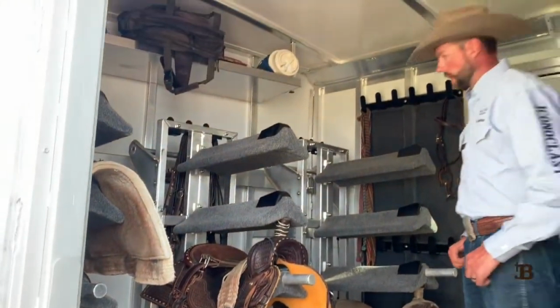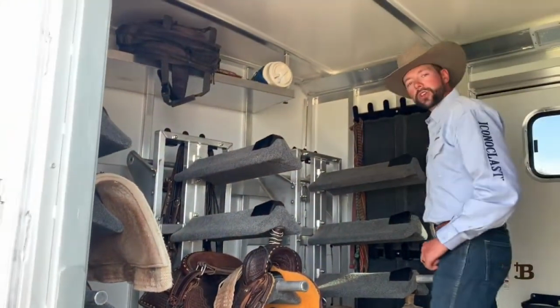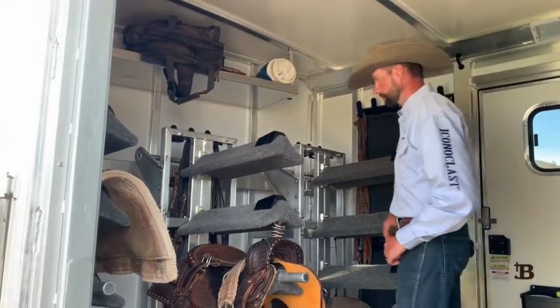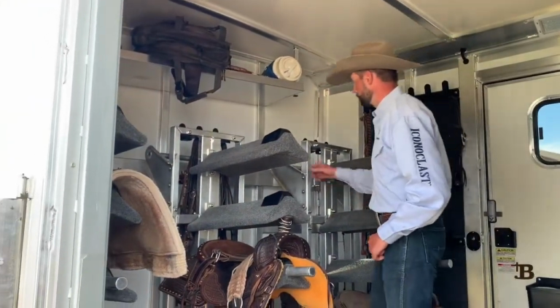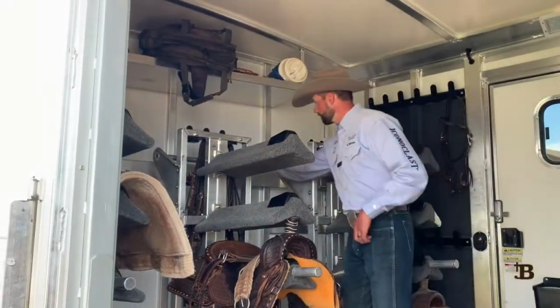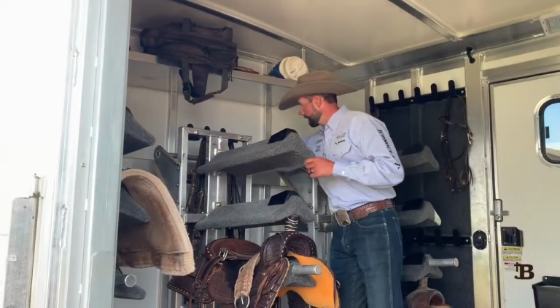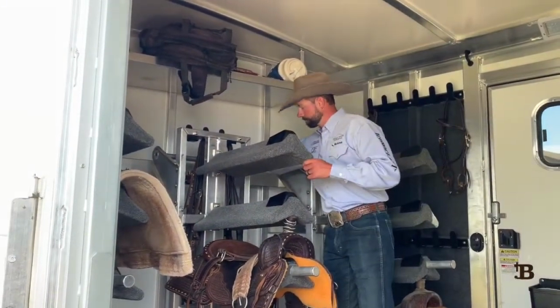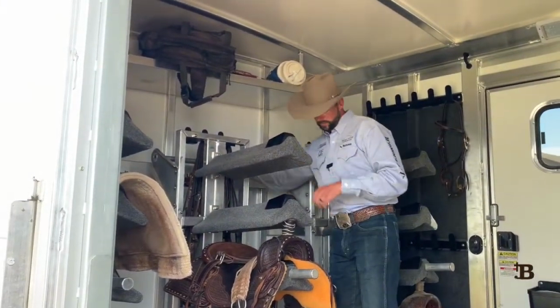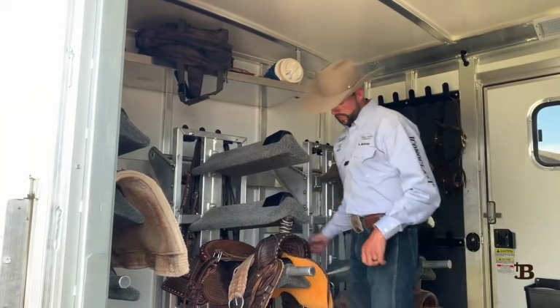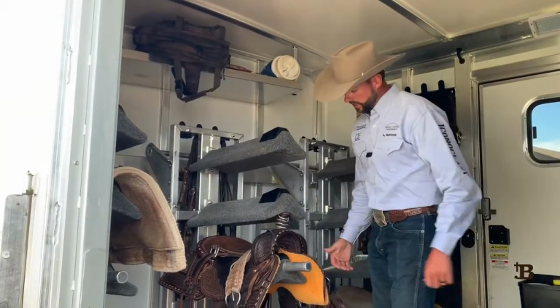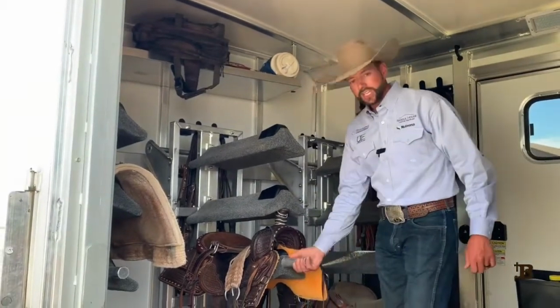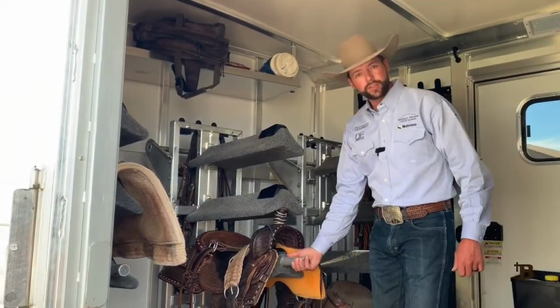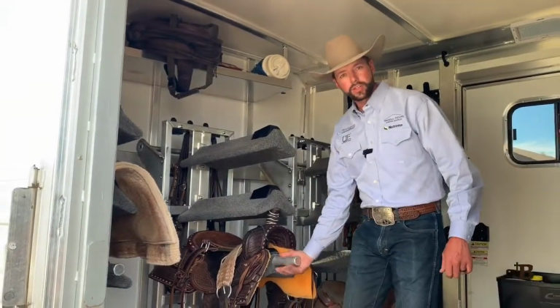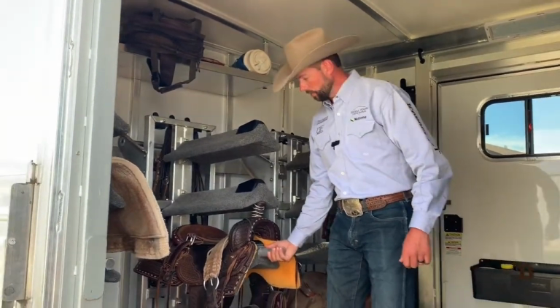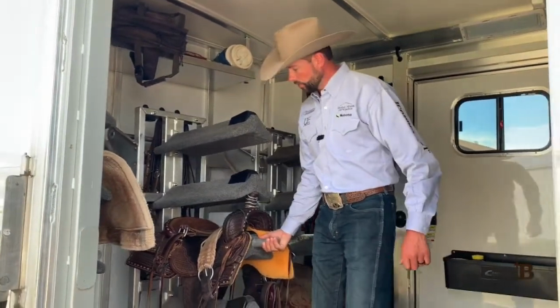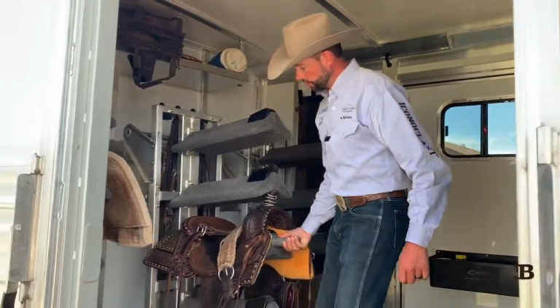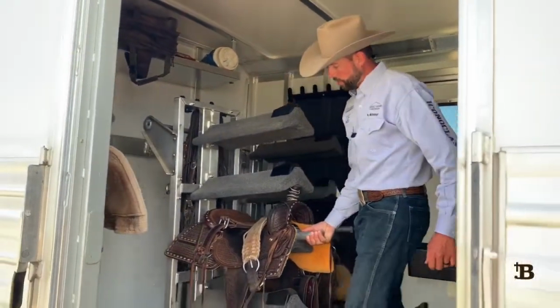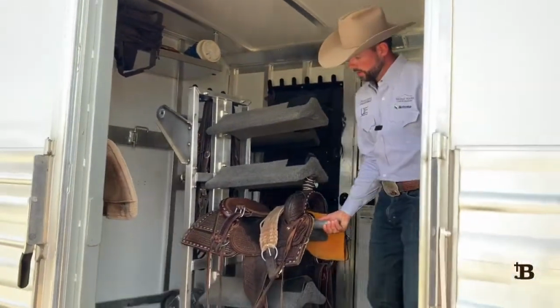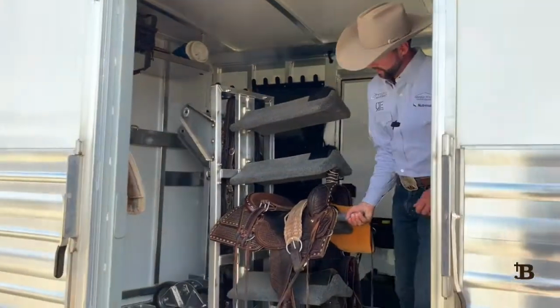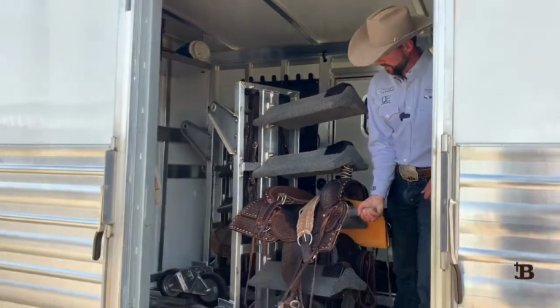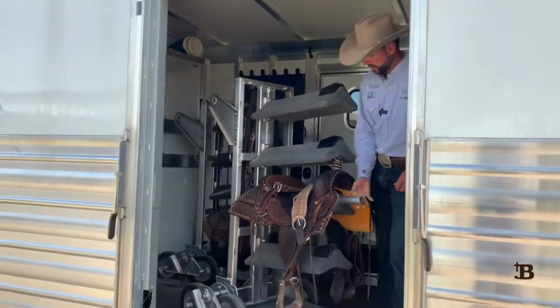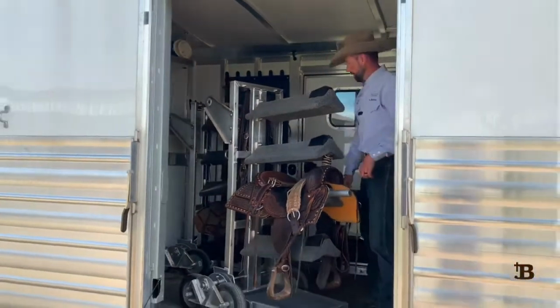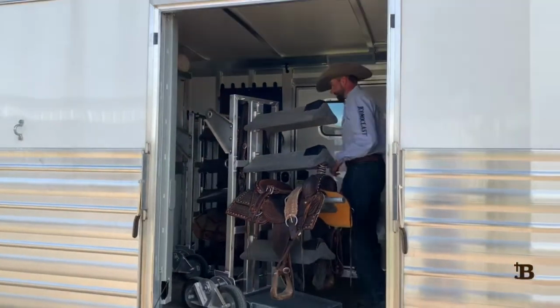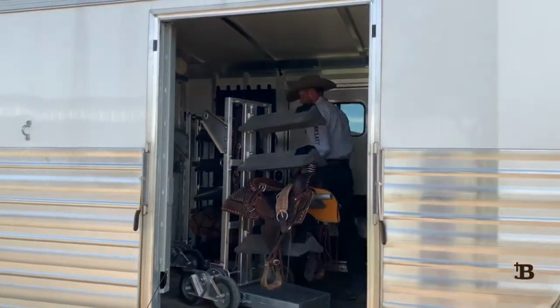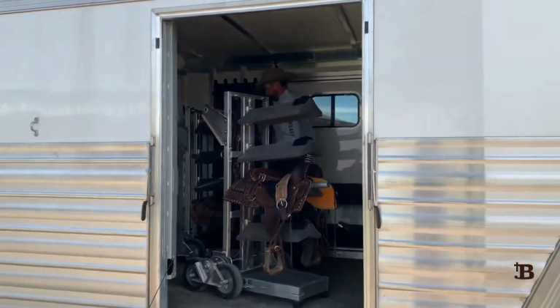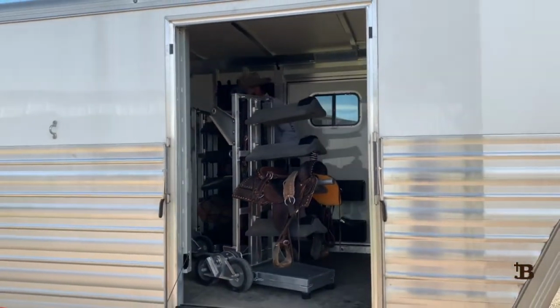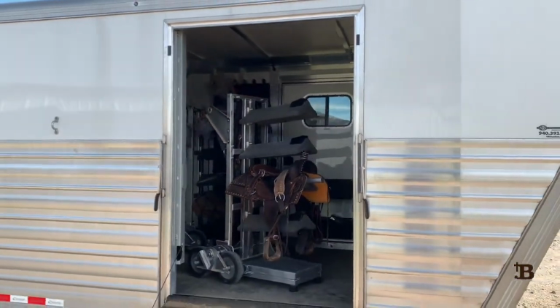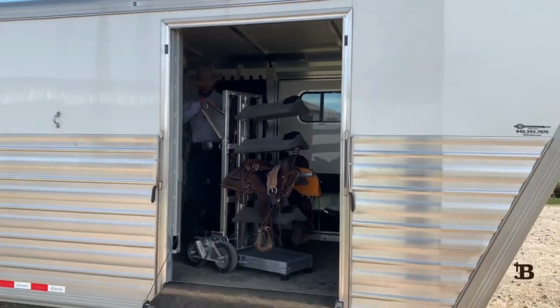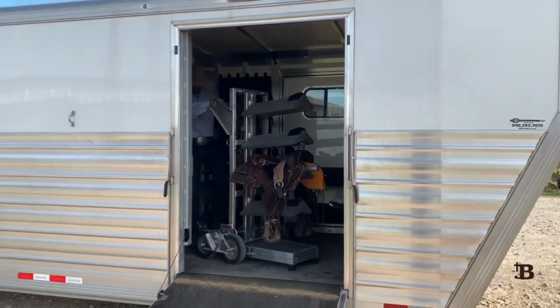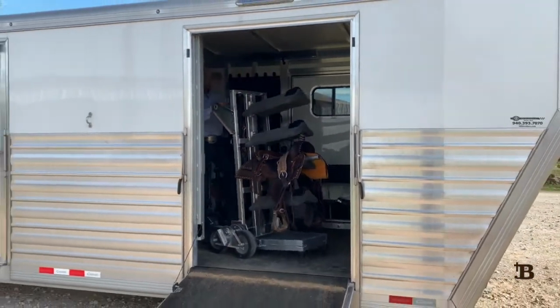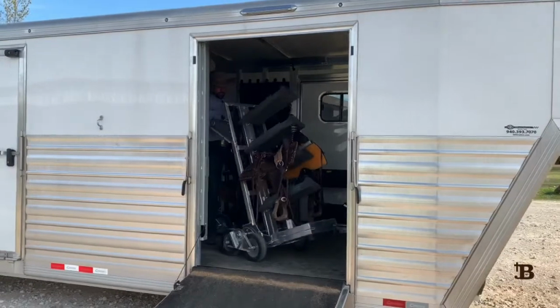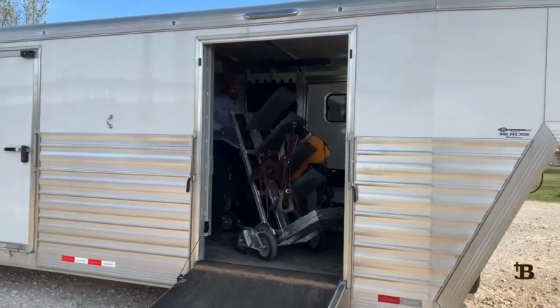I'm going to show you. First I'm going to unhinge it at the back, and then they've got this handle on the front so I'm just going to roll it forward. I'm going to get behind this saddle rack, kind of tipping it back like a dolly, and pushing it down the ramp.